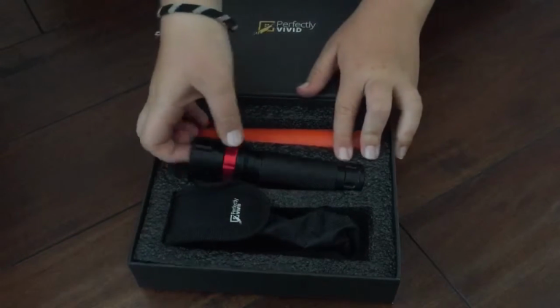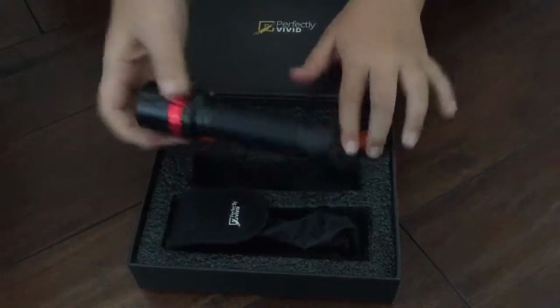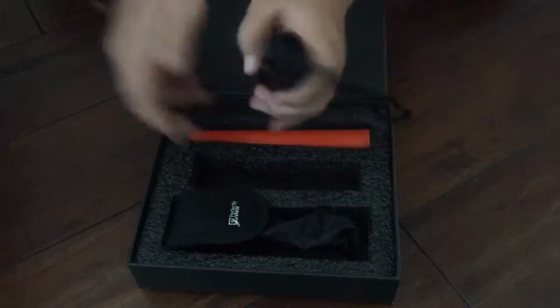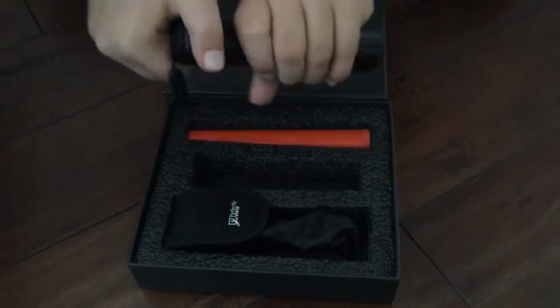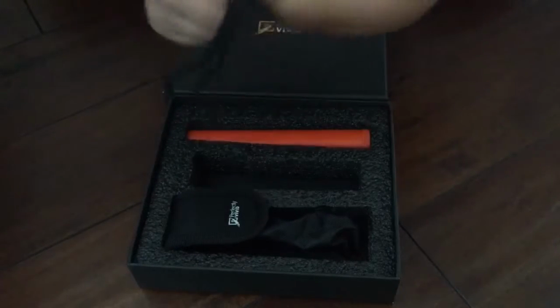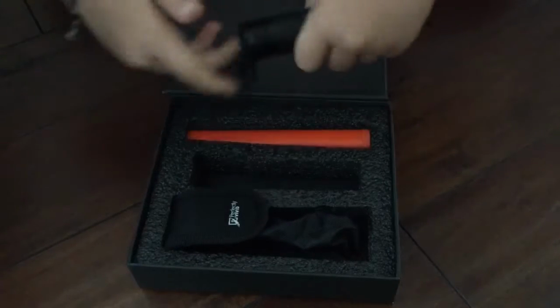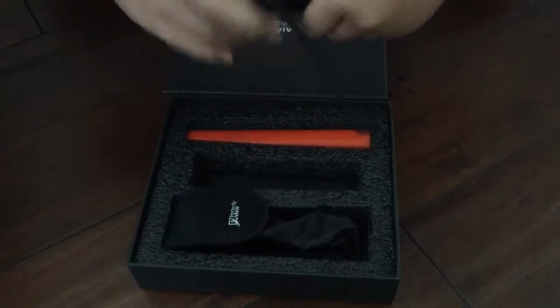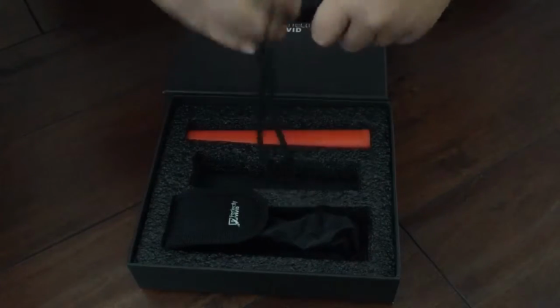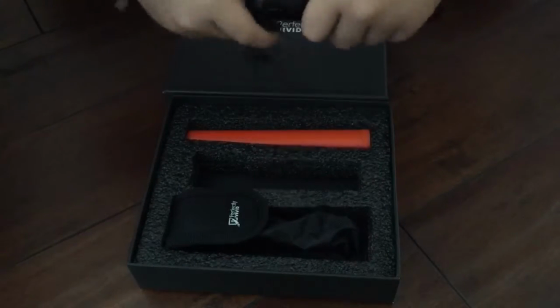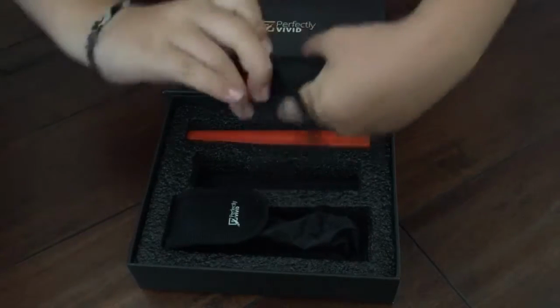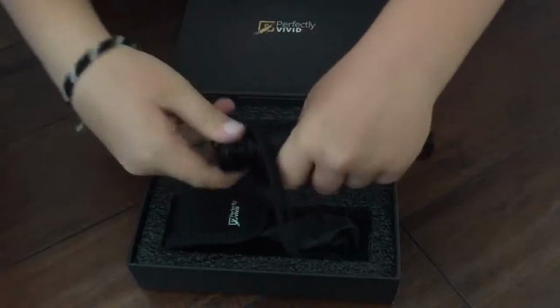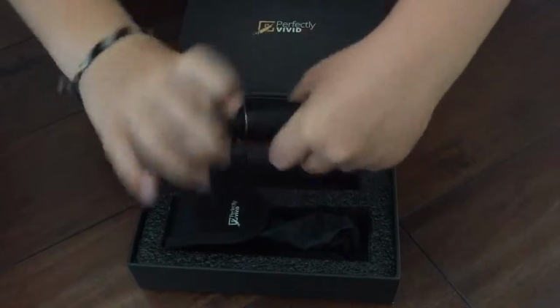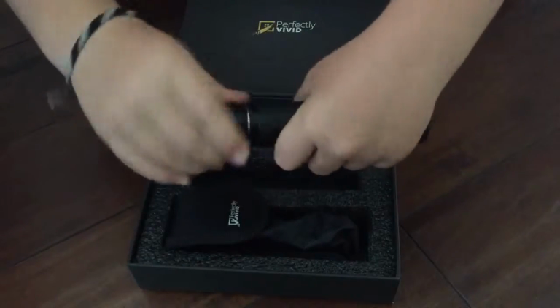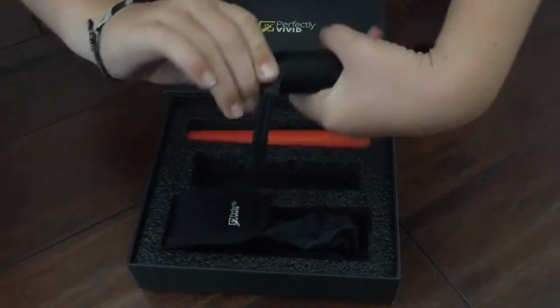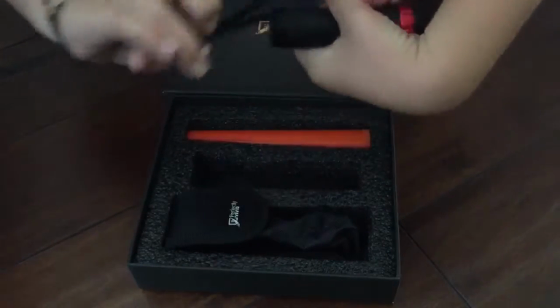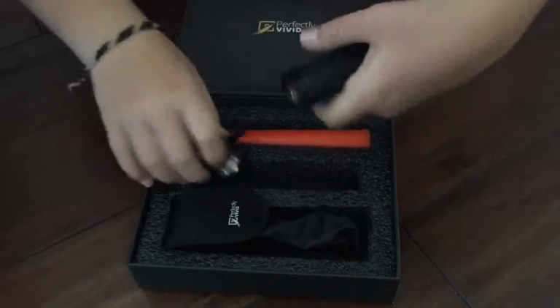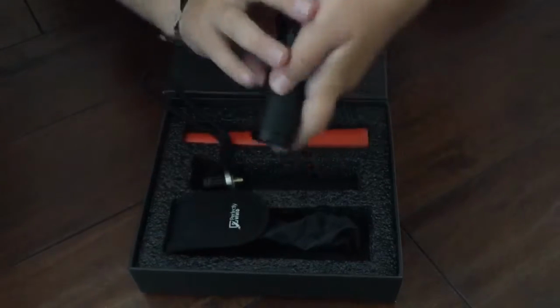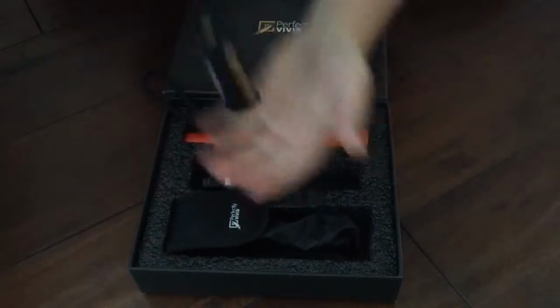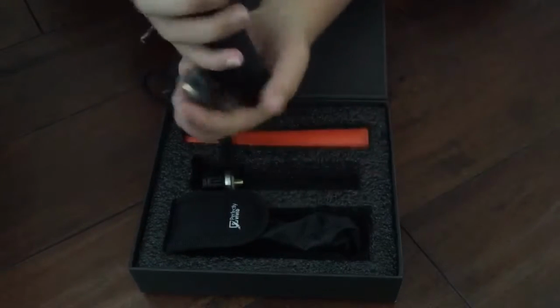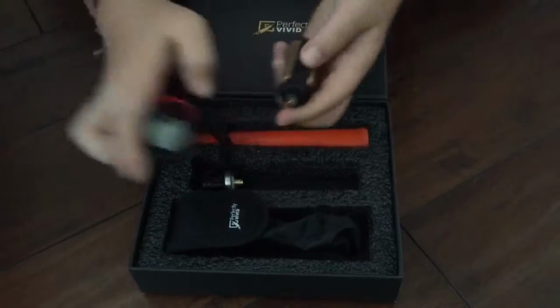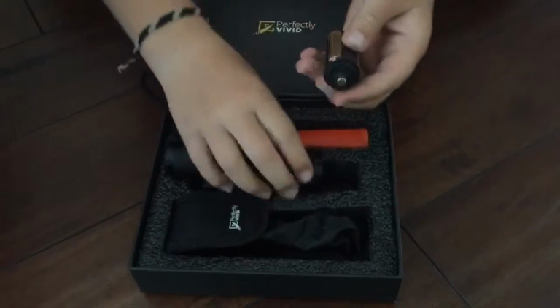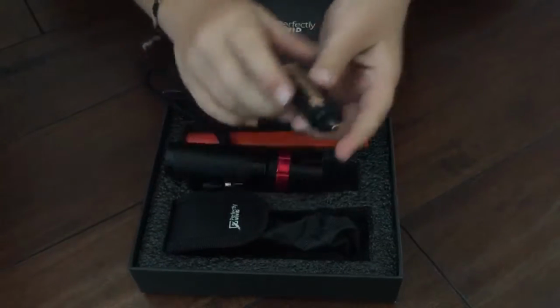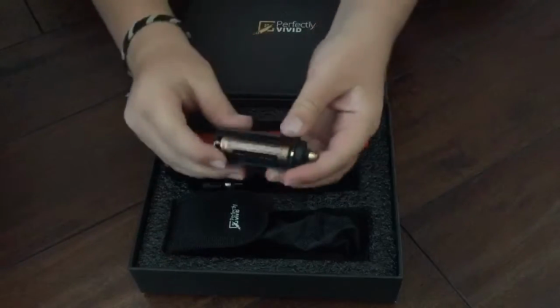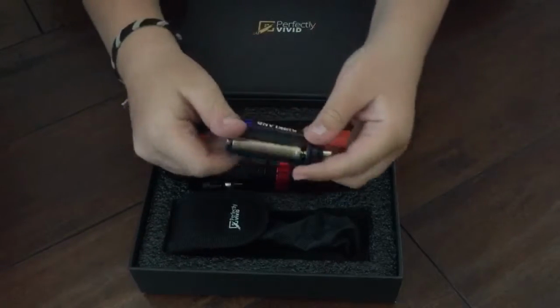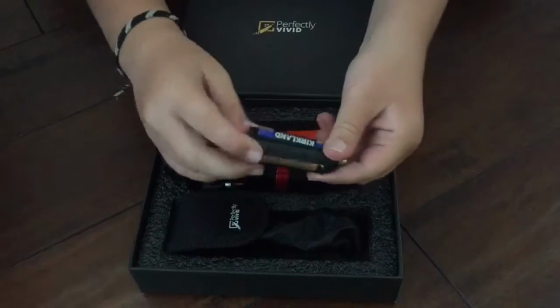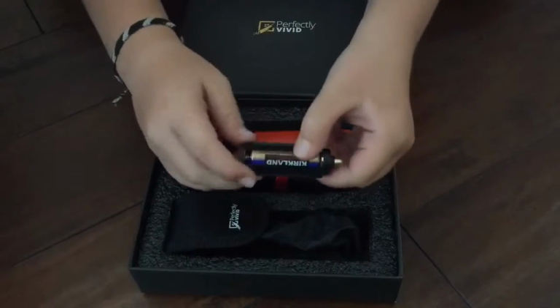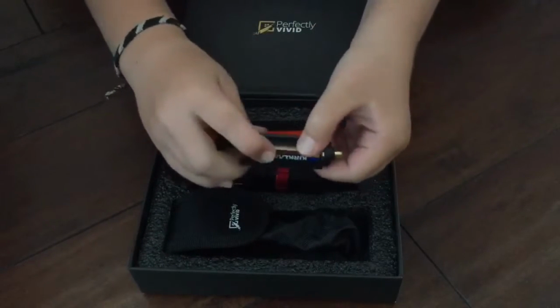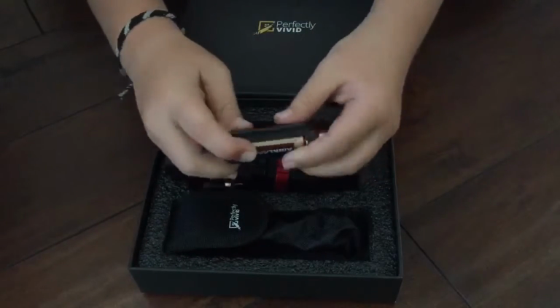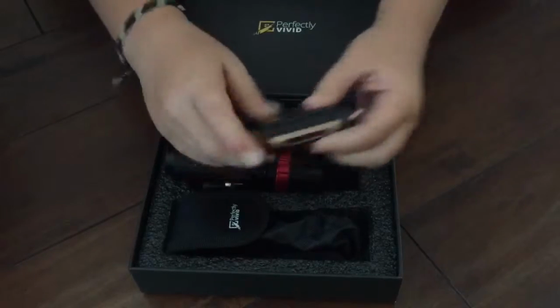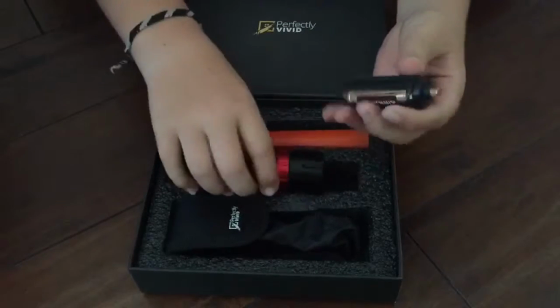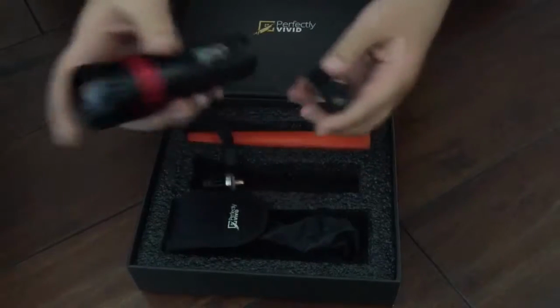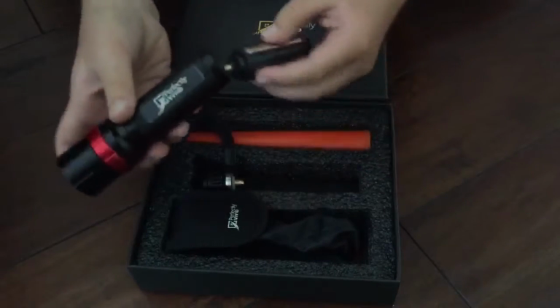He'll show you where the batteries are. There's three slots: one, two, three. I'm going to screw that back in.